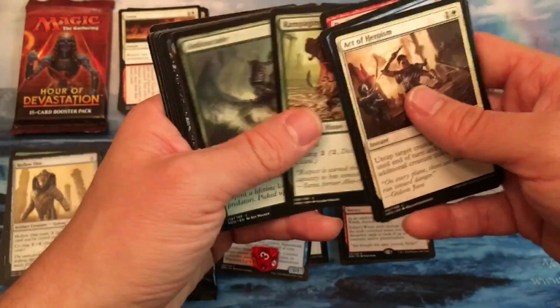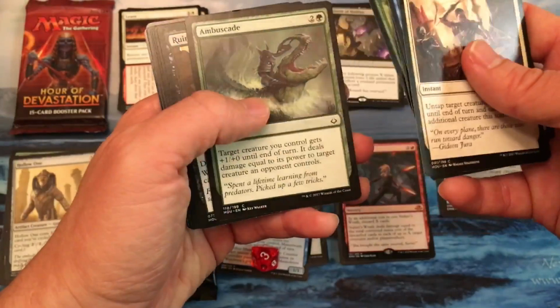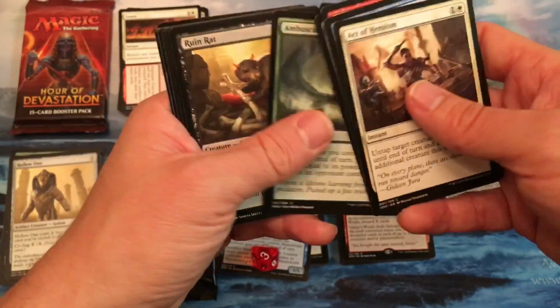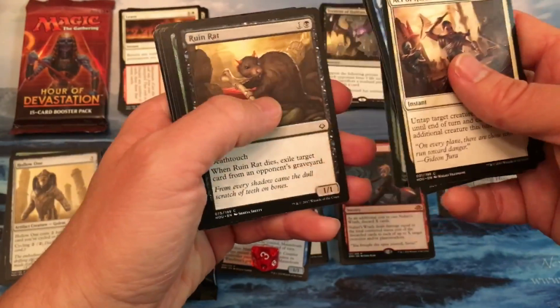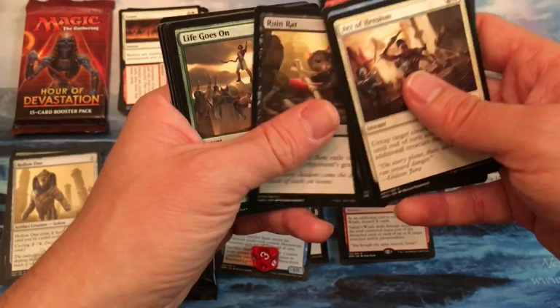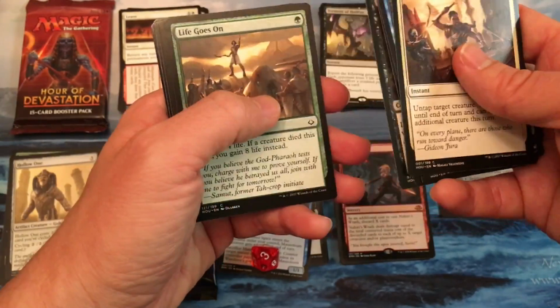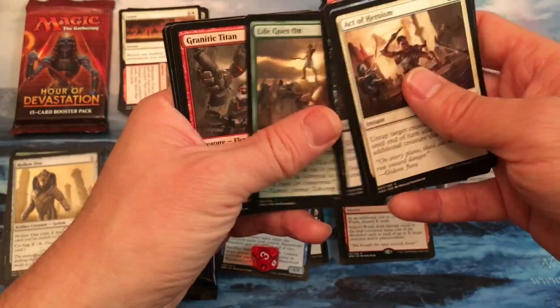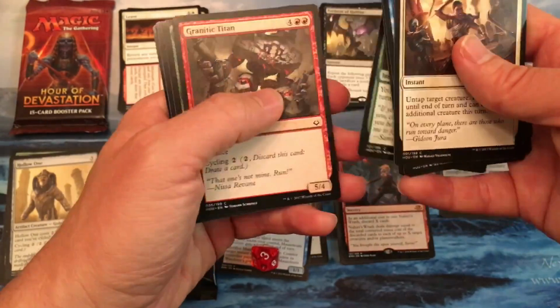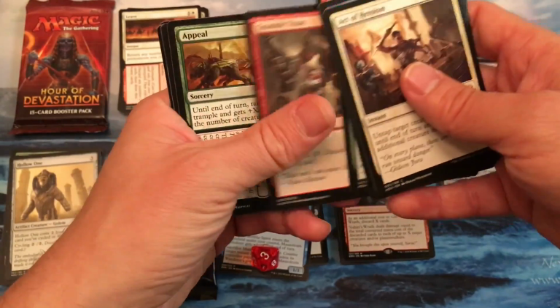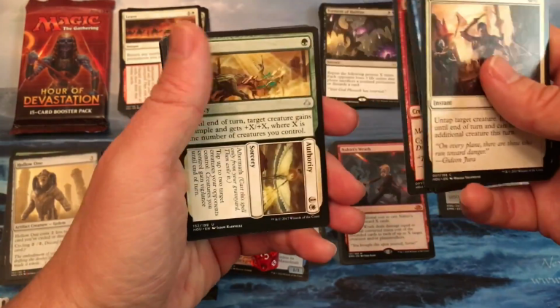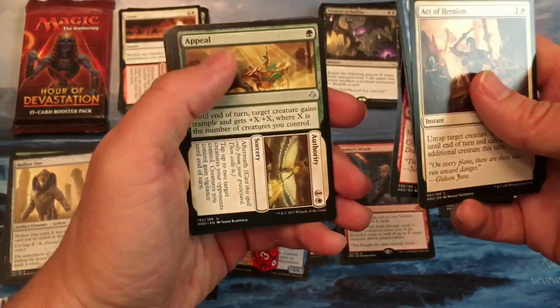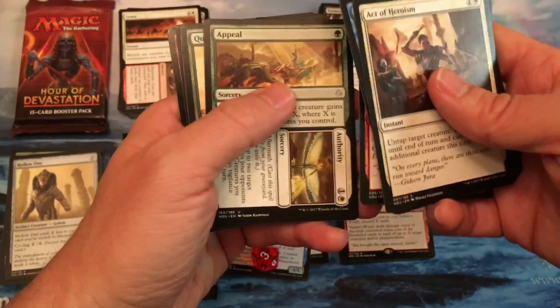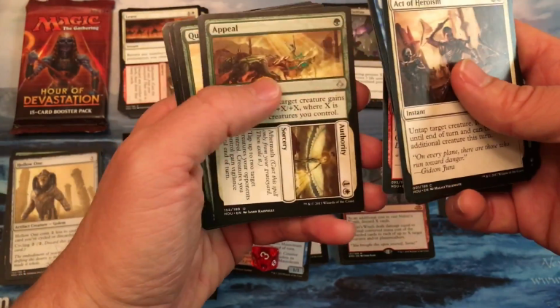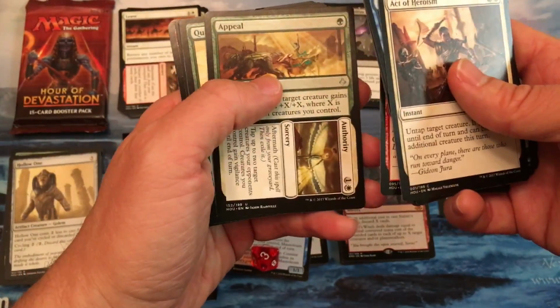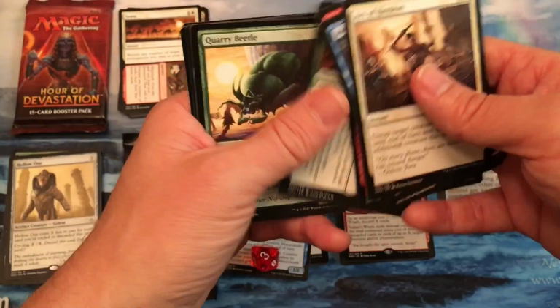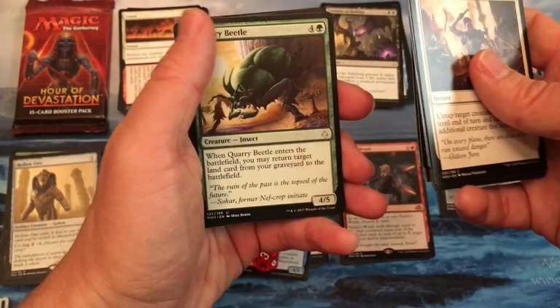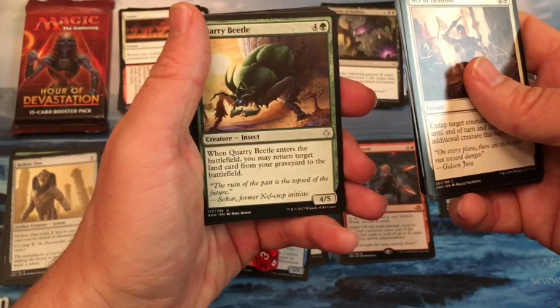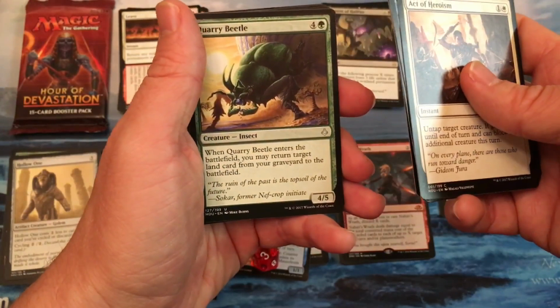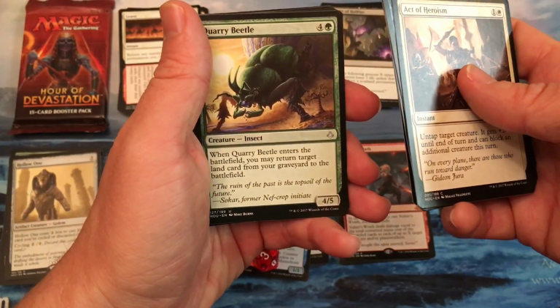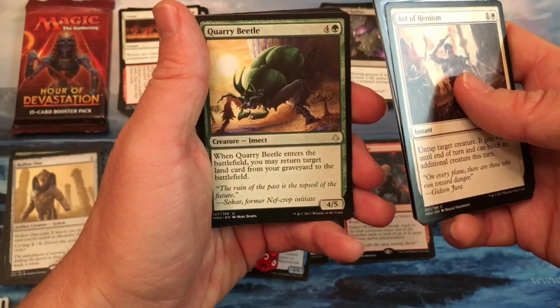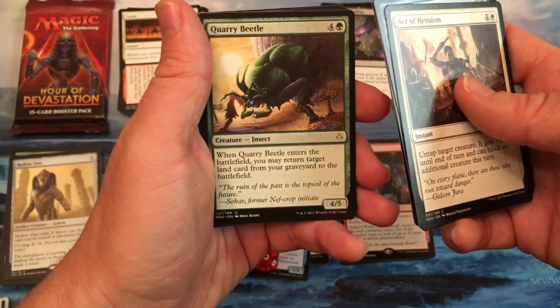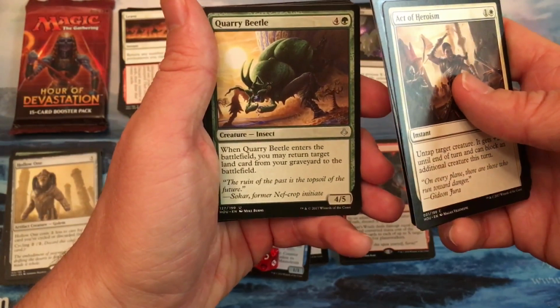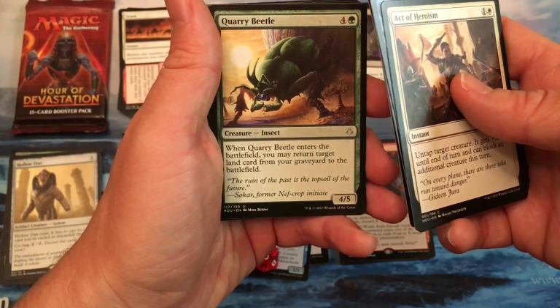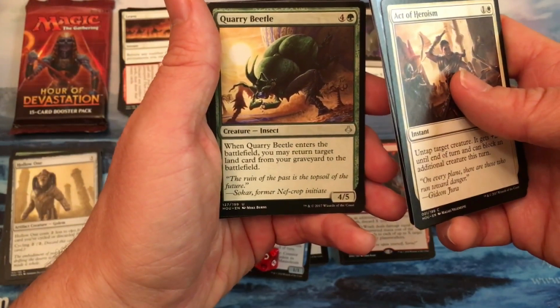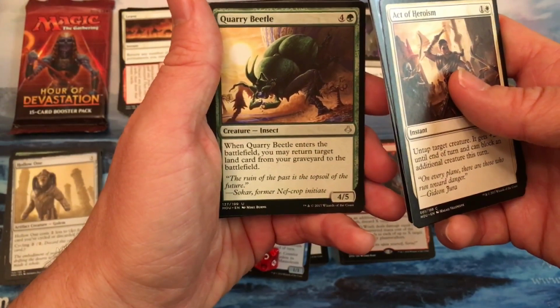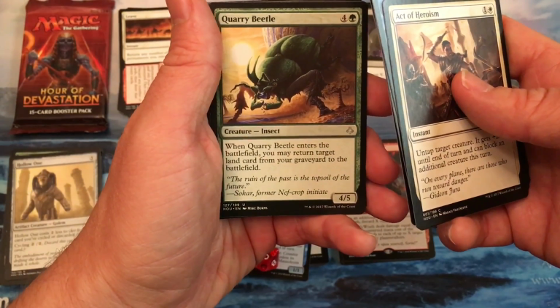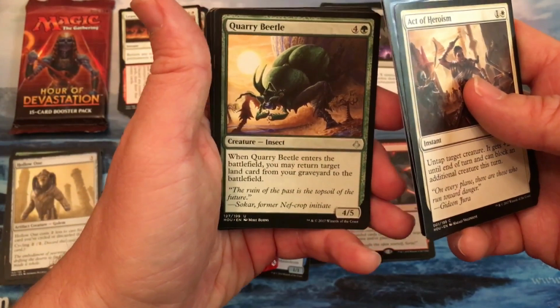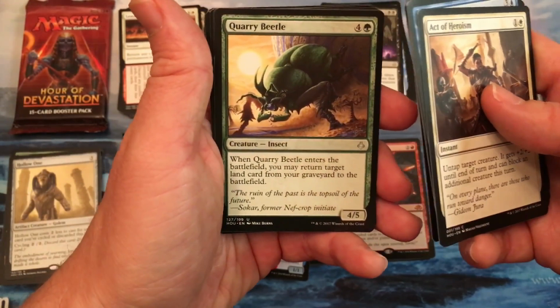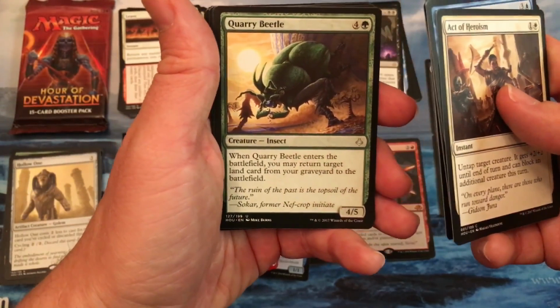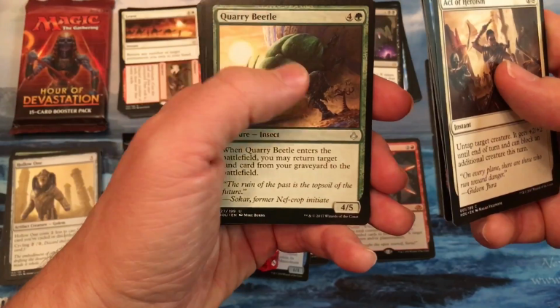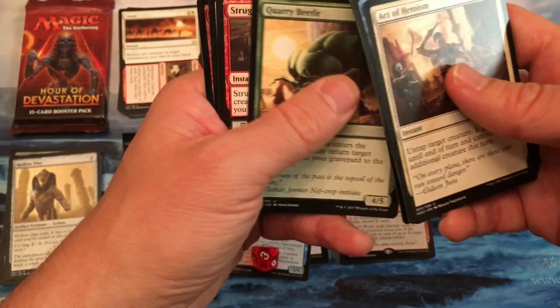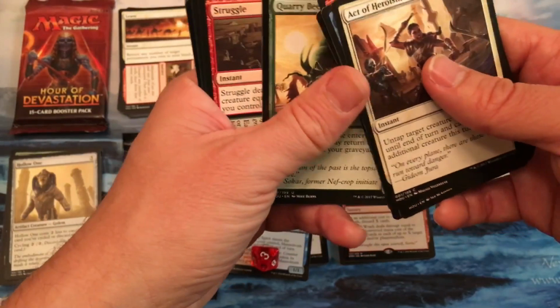Rampaging Hippo, fun. Ambuscade, life goes on. Let's see — Quarry Beetle: I return target land card from your graveyard to the battlefield. Interesting.